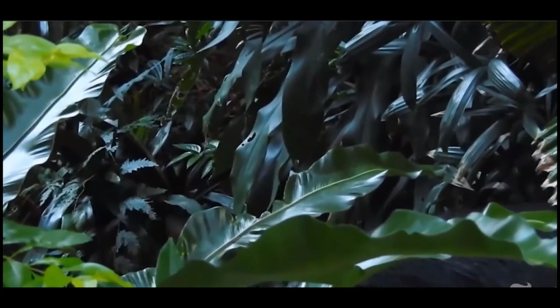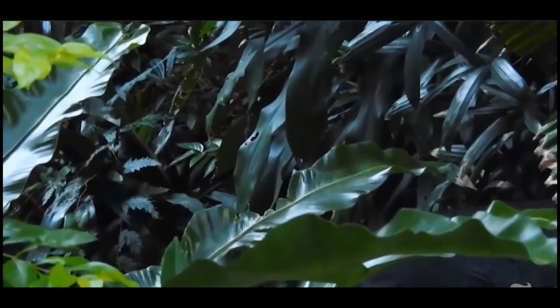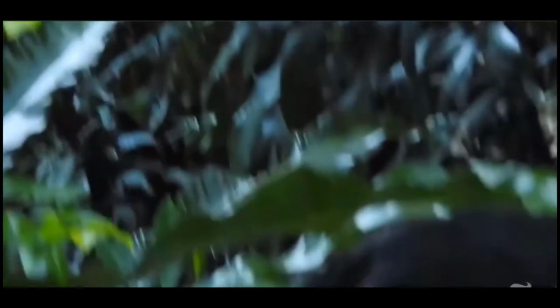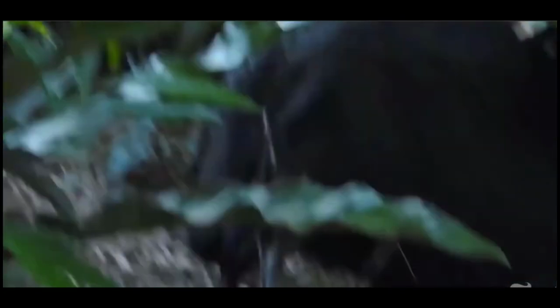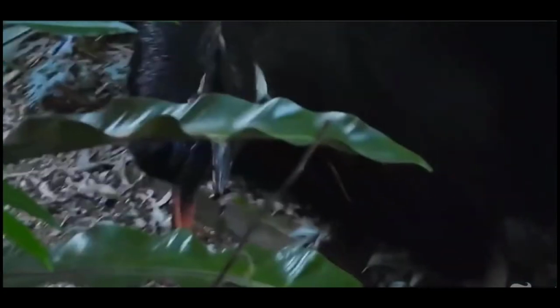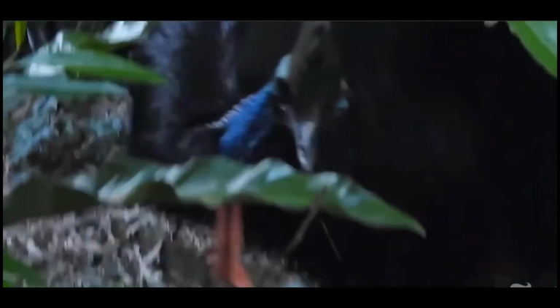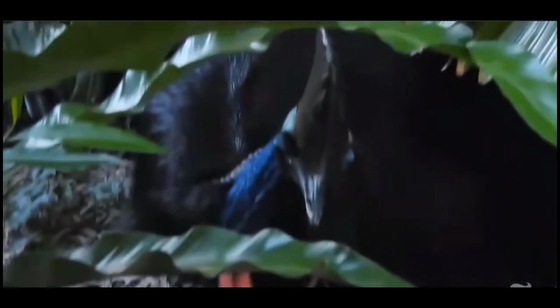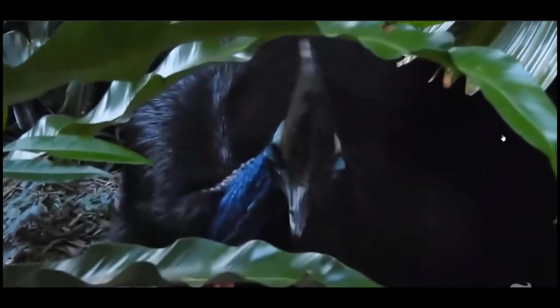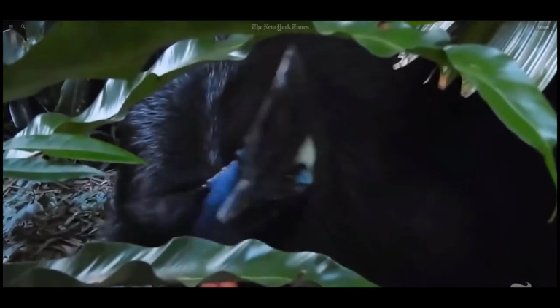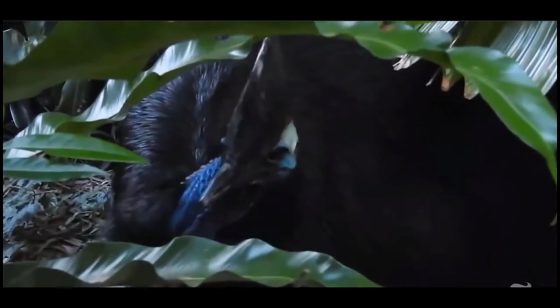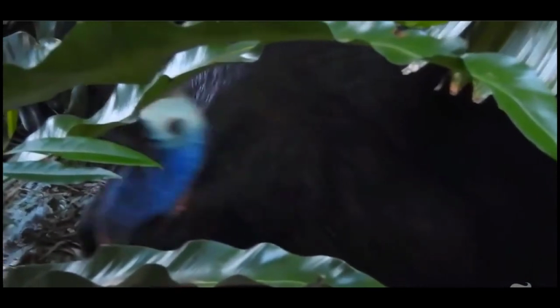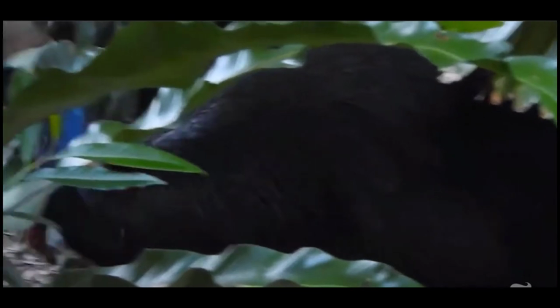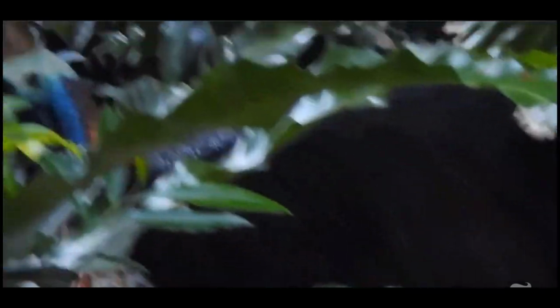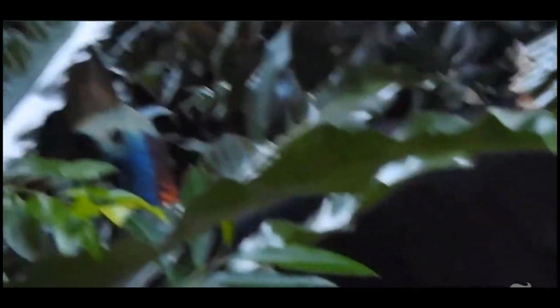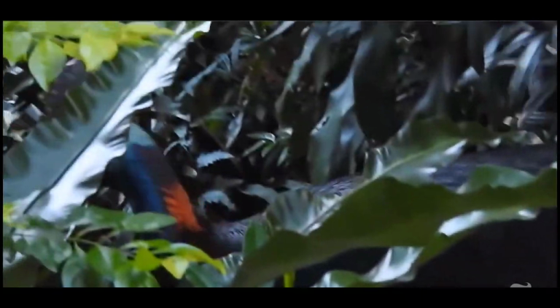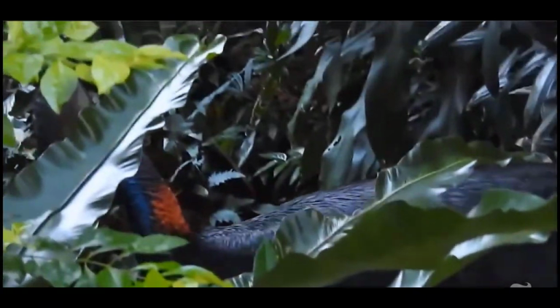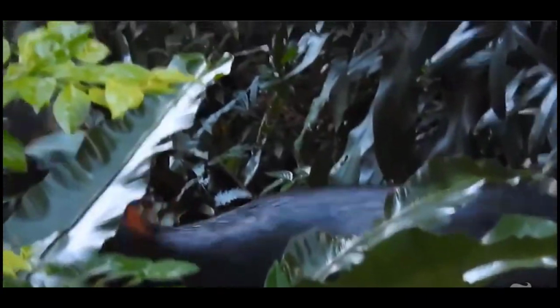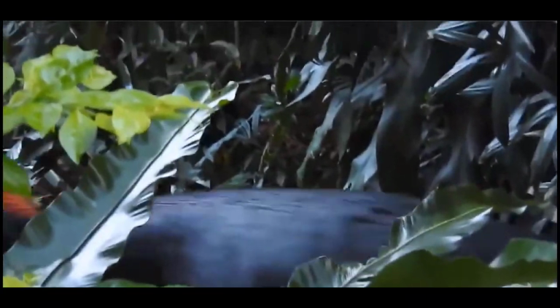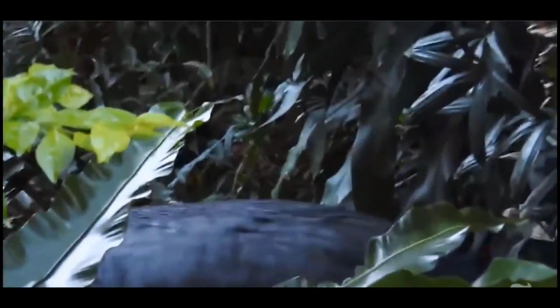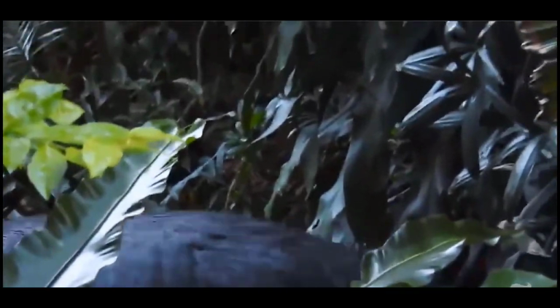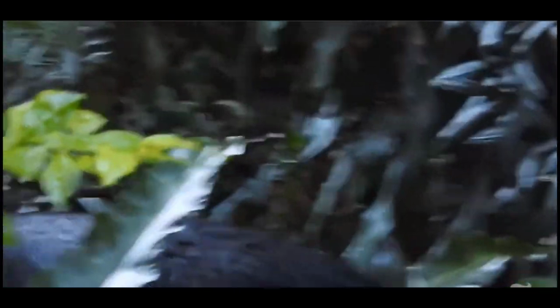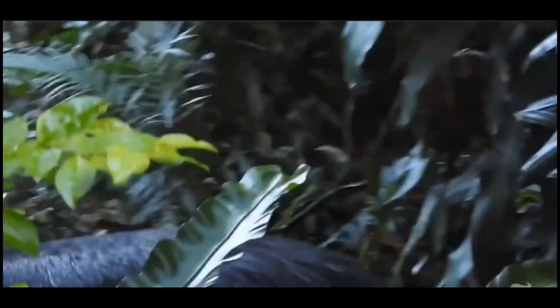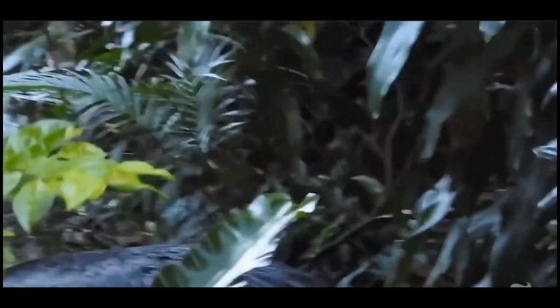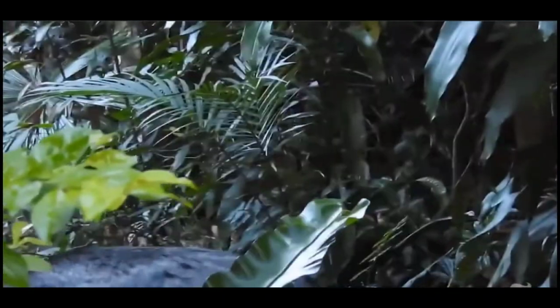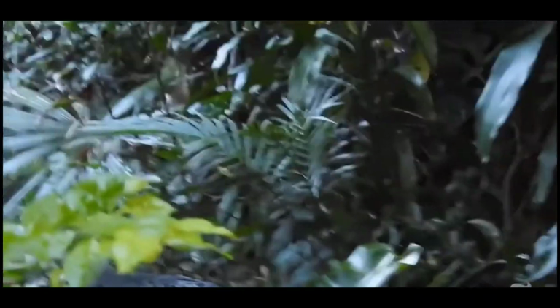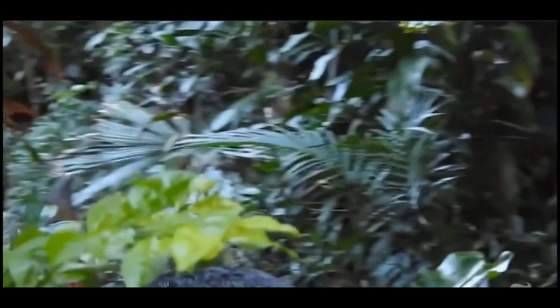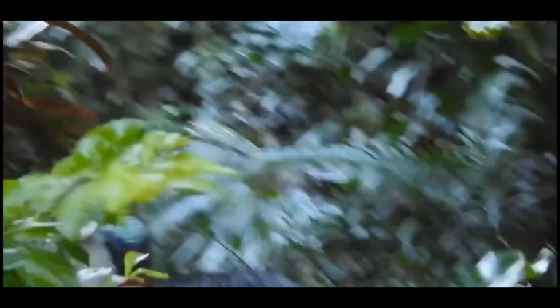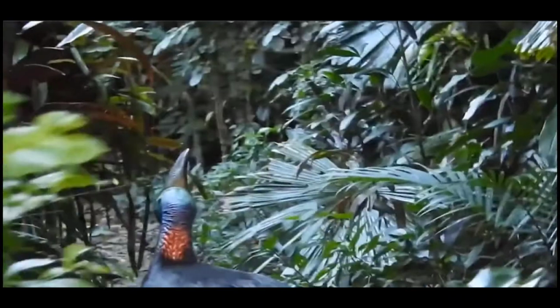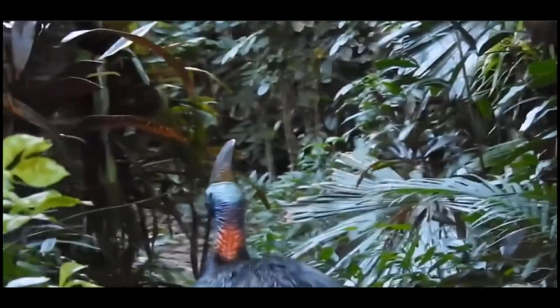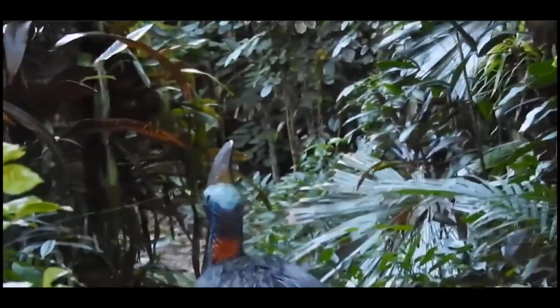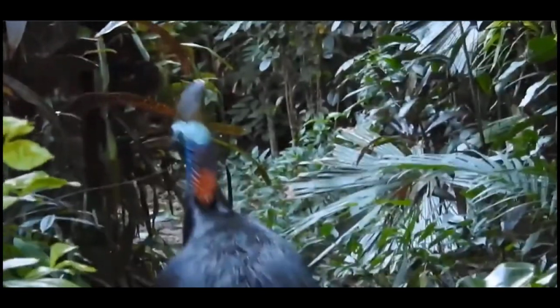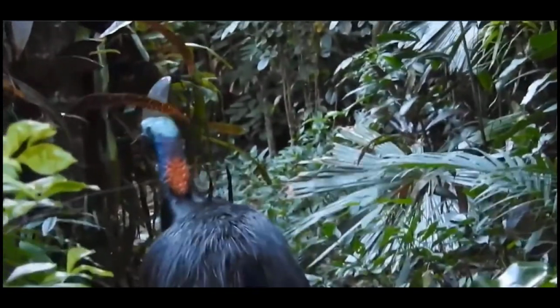There it is. You can see that crest on his head. It might look like a big turkey, but don't be fooled. It's a vicious beast.